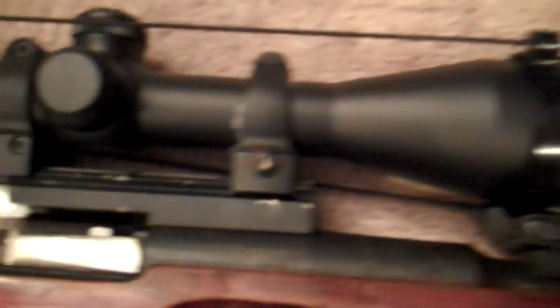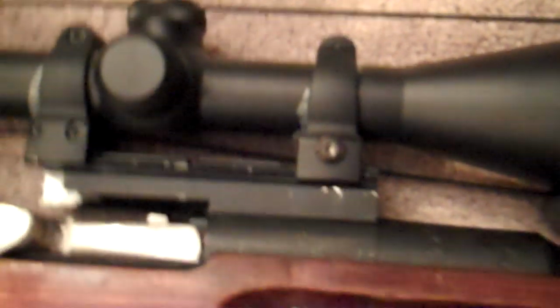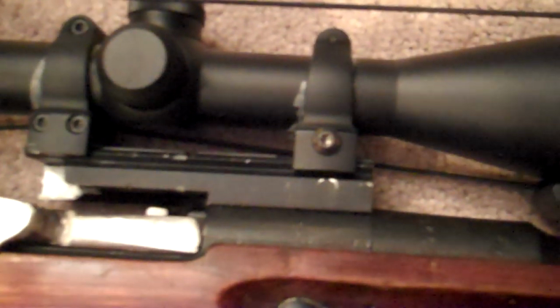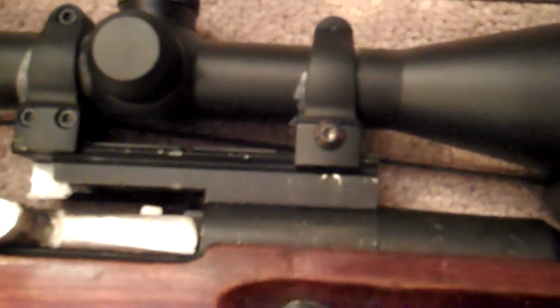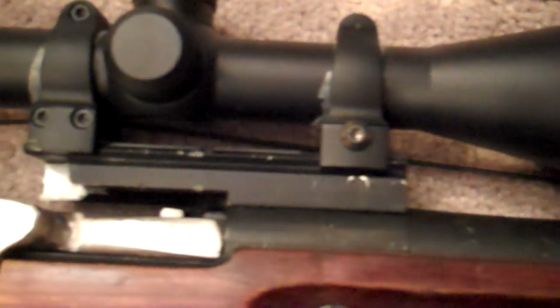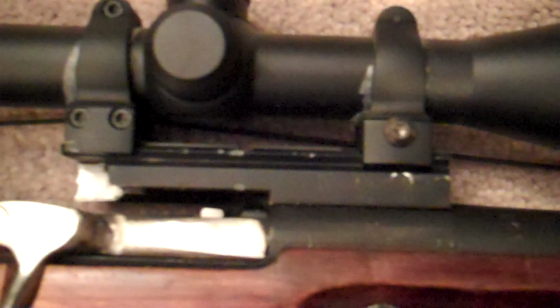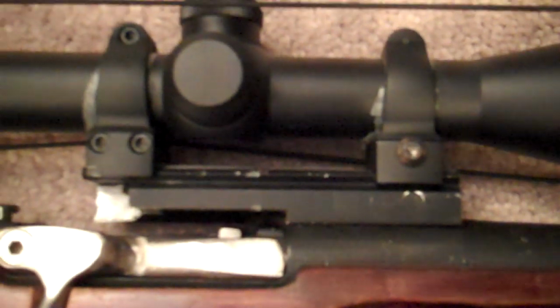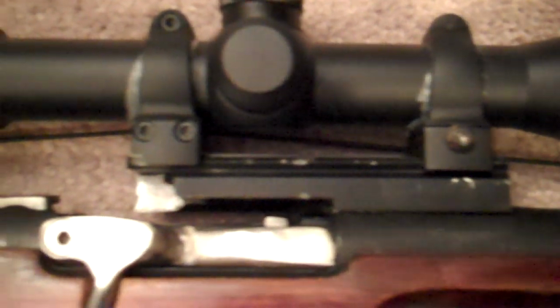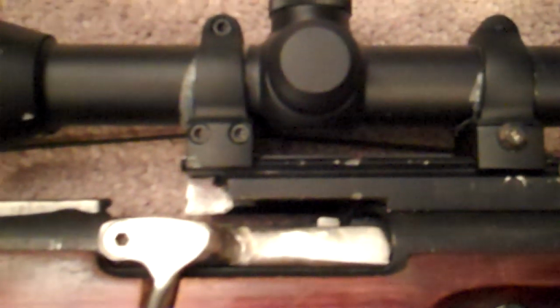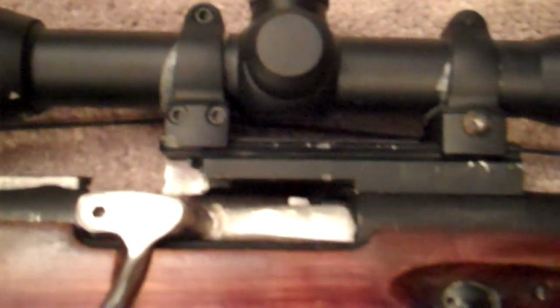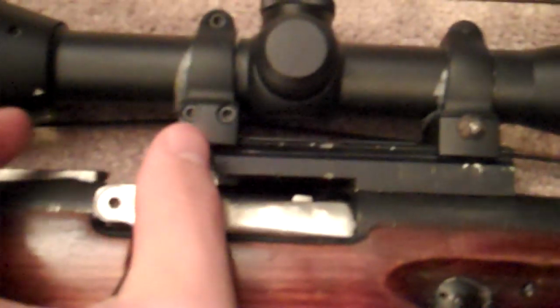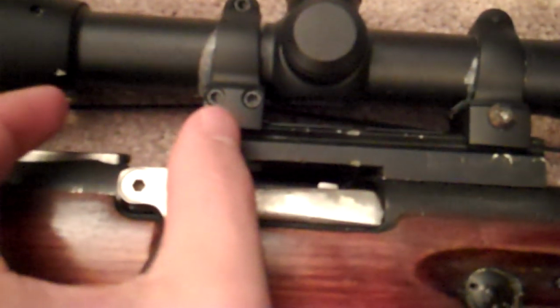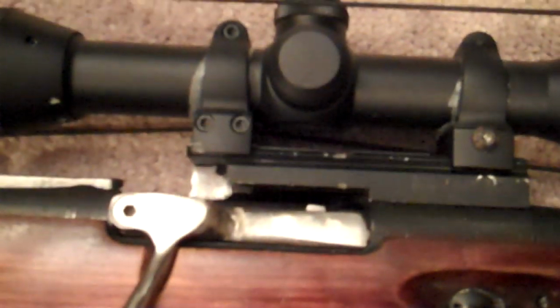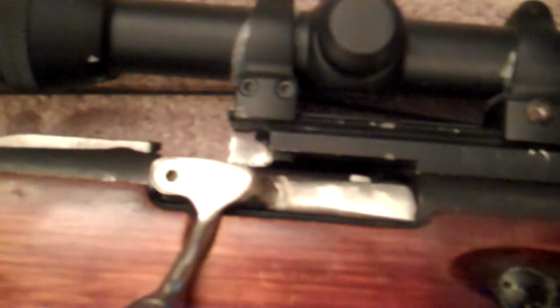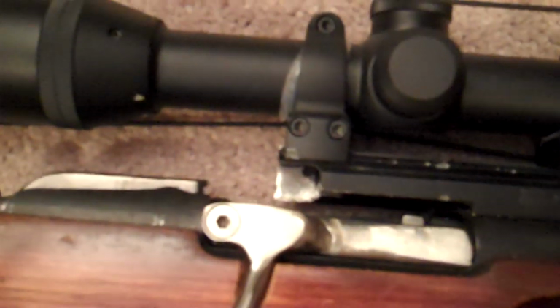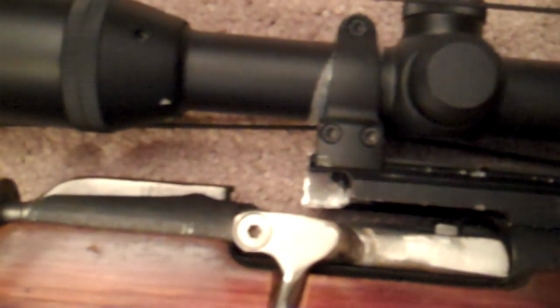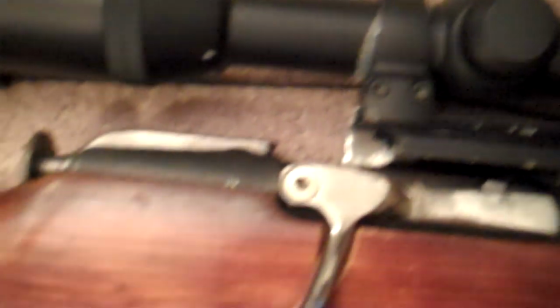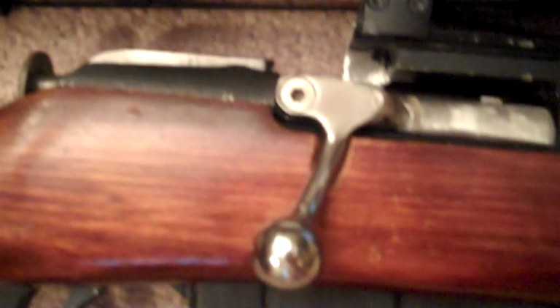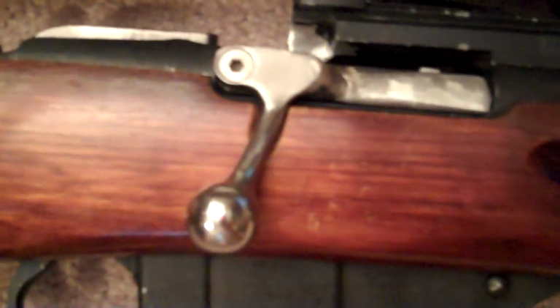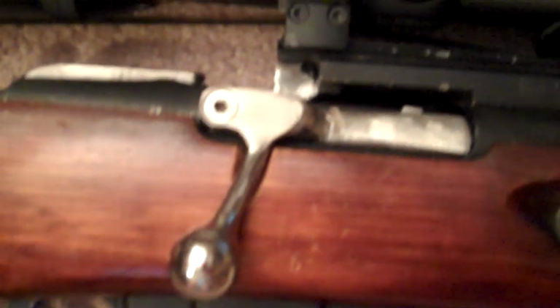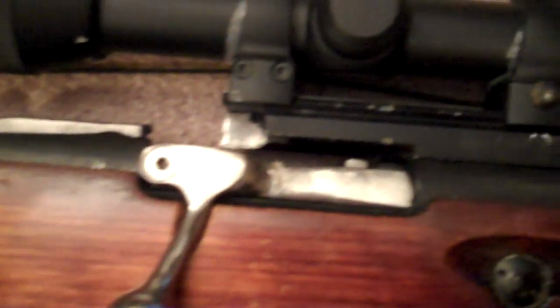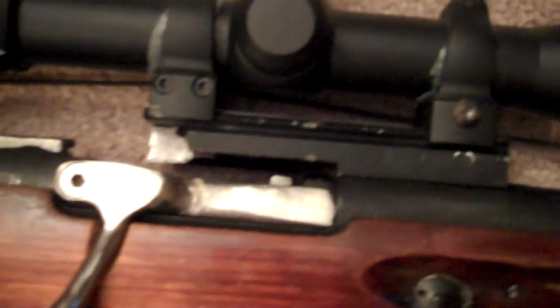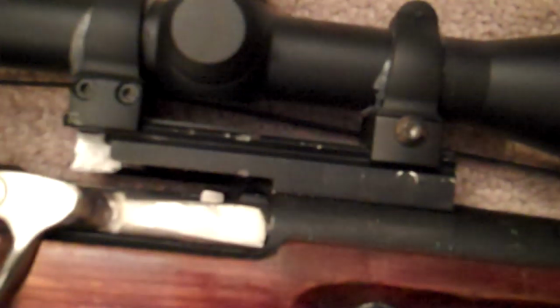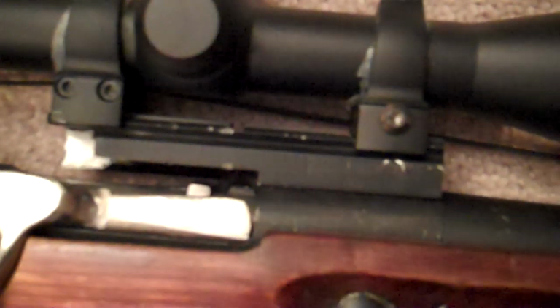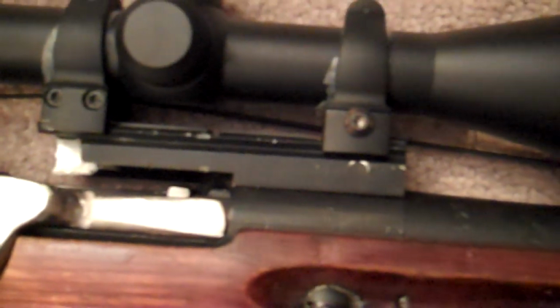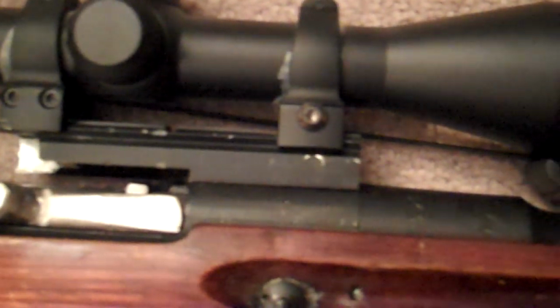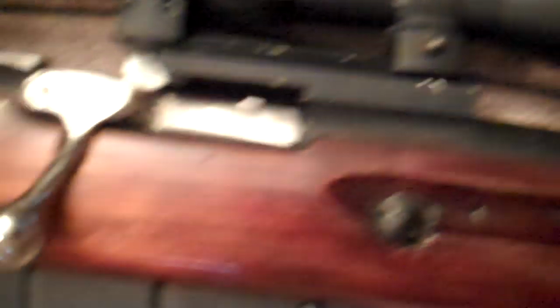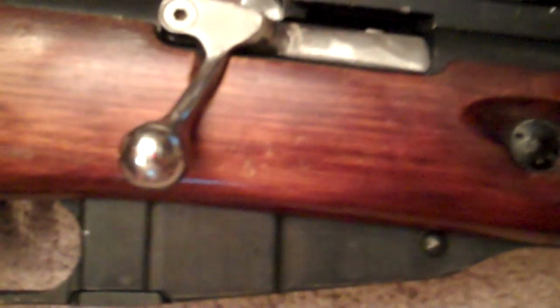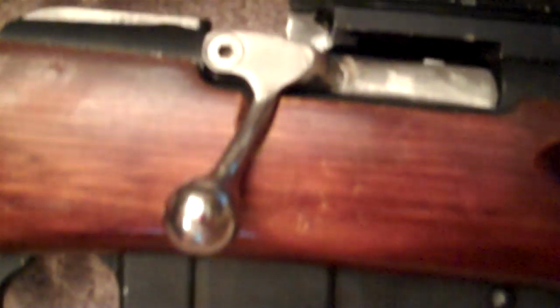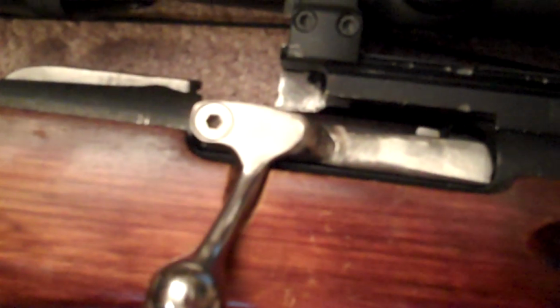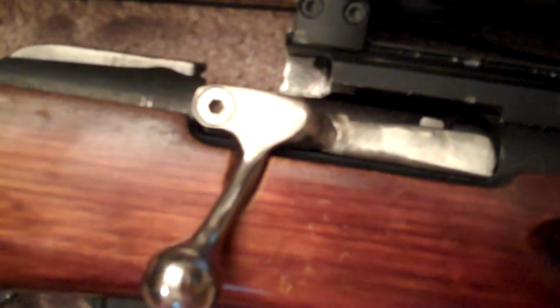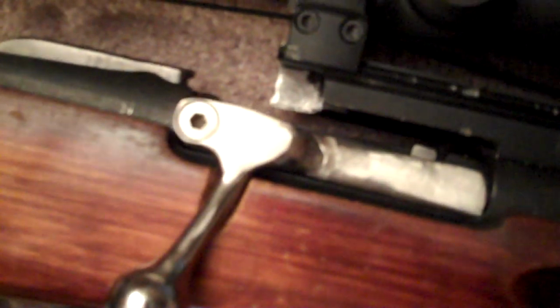Here is the mount itself. I cut it off about an inch off the end because it wasn't needed and it was kind of in the way when loading the bullets. There's the bolt handle that comes with it.